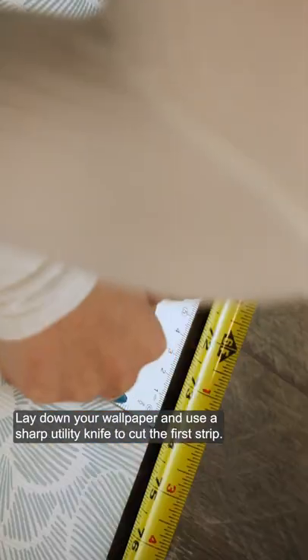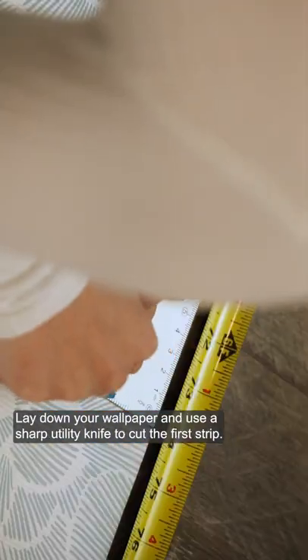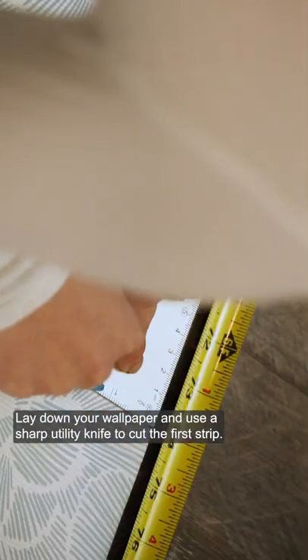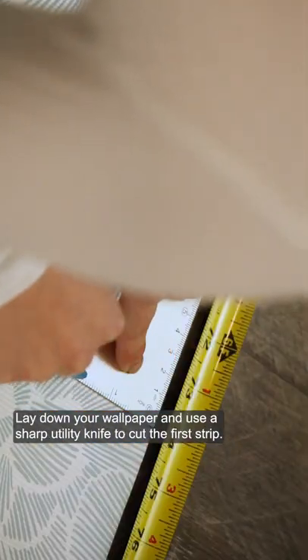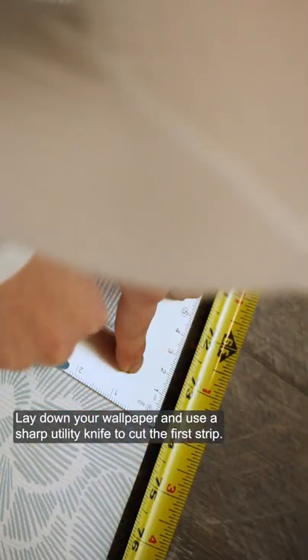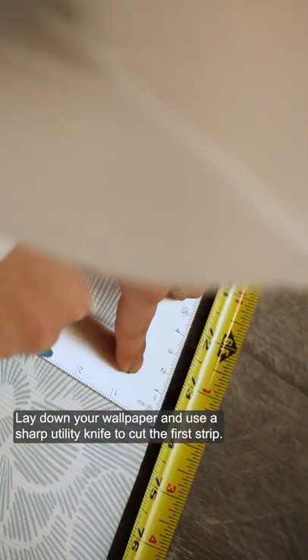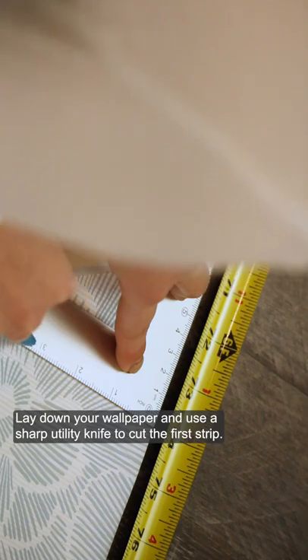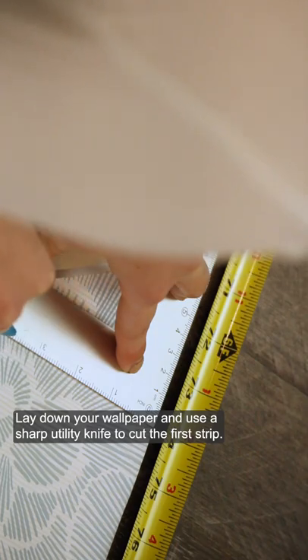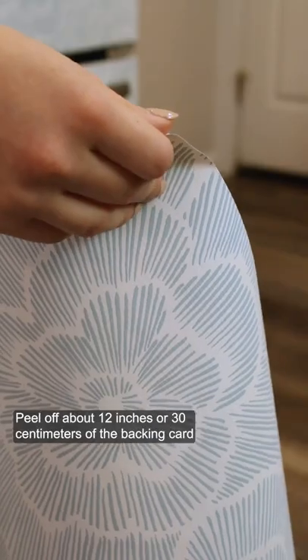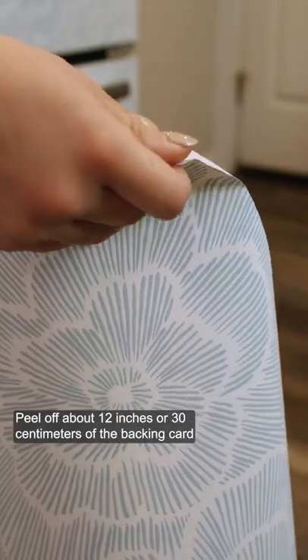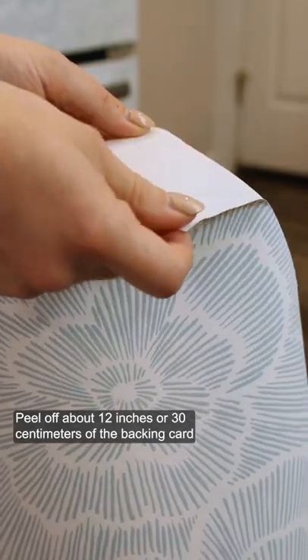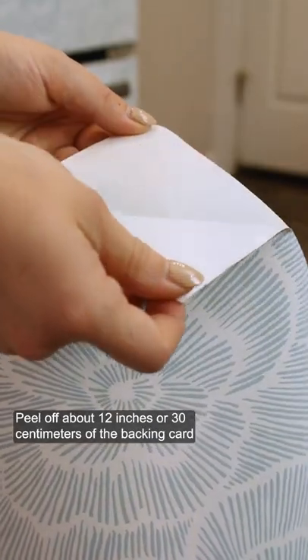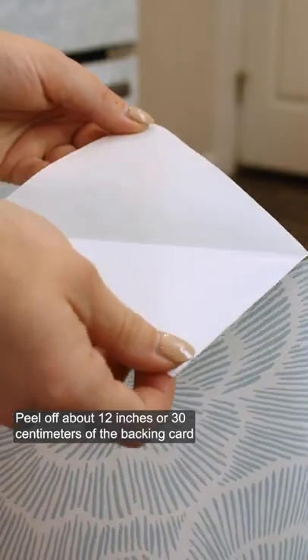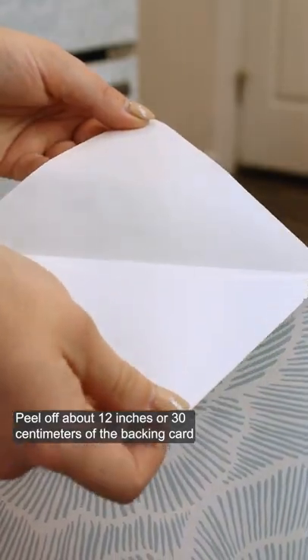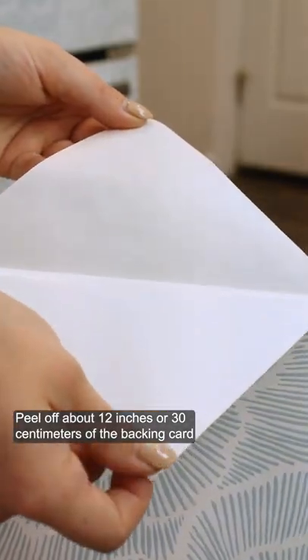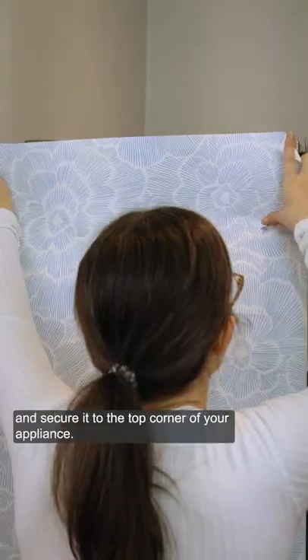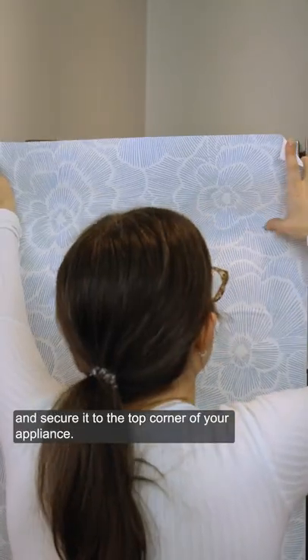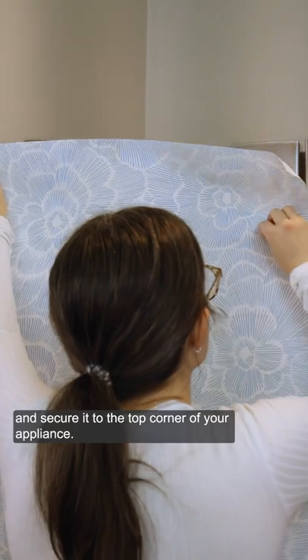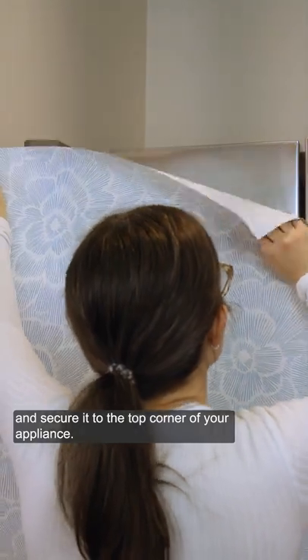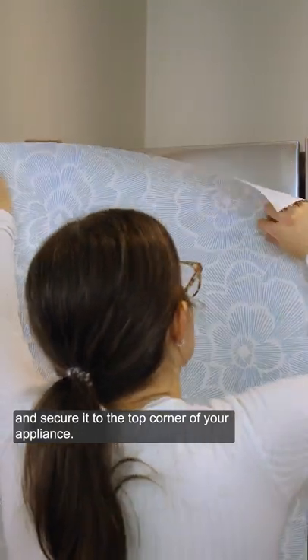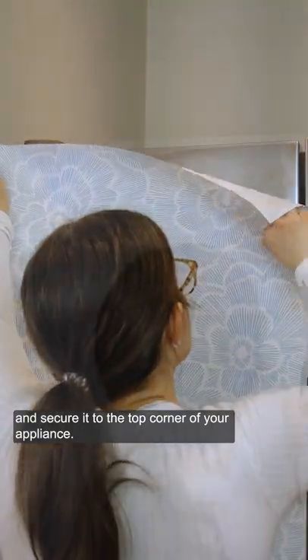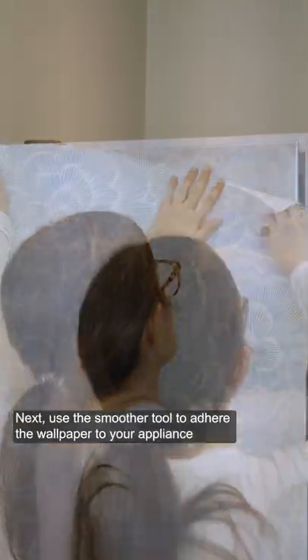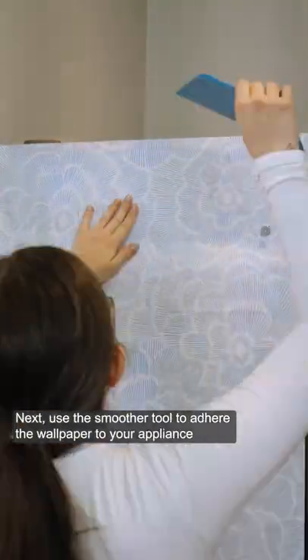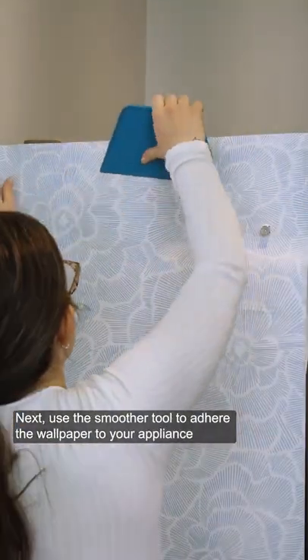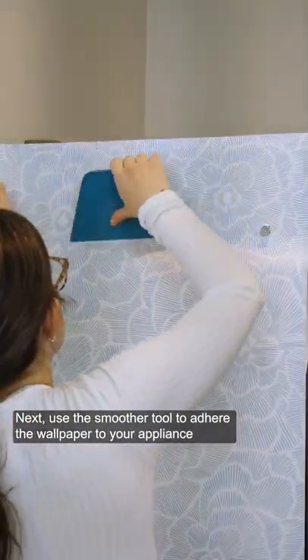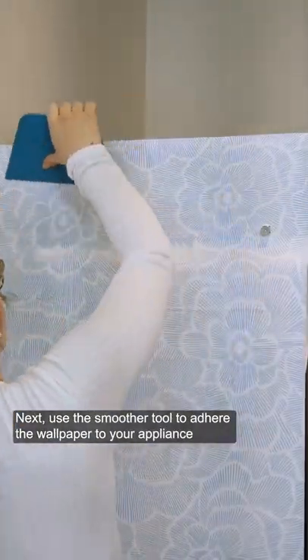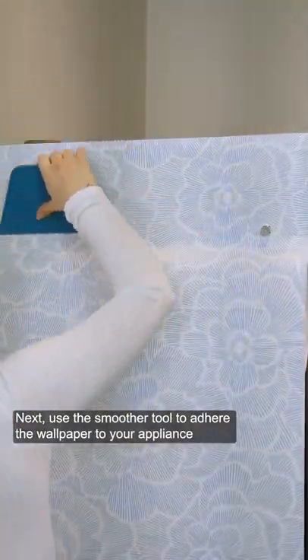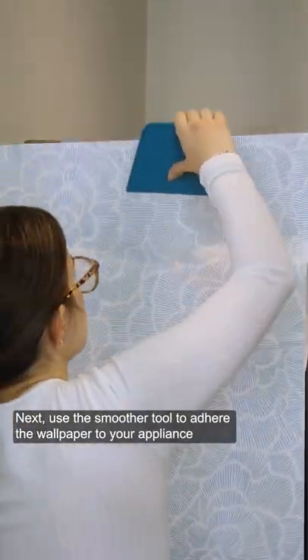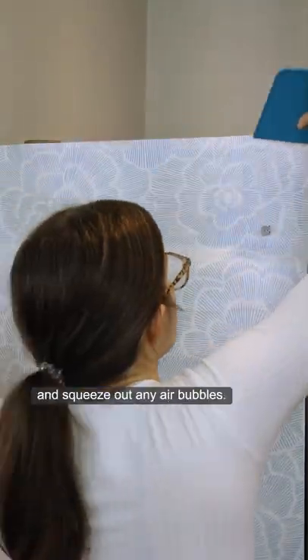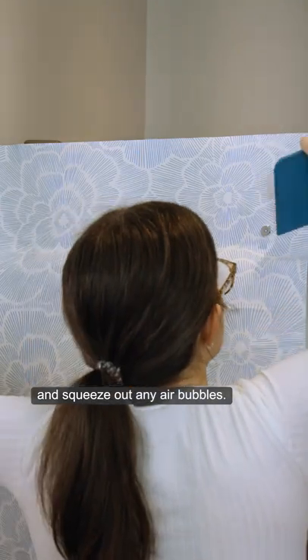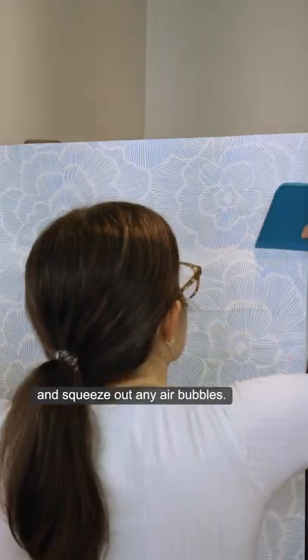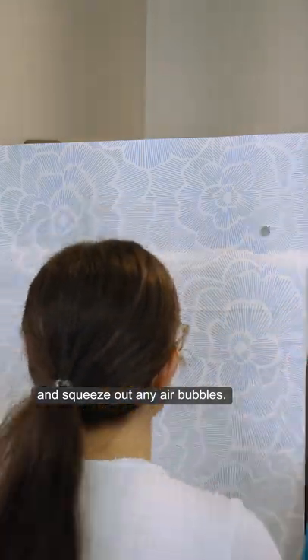Lay down your wallpaper and use a sharp utility knife to cut the first strip. Peel off about 12 inches or 30 centimeters of the backing card and secure it to the top corner of your appliance. Next, use the smoother tool to adhere the wallpaper to your appliance and squeeze out any air bubbles.